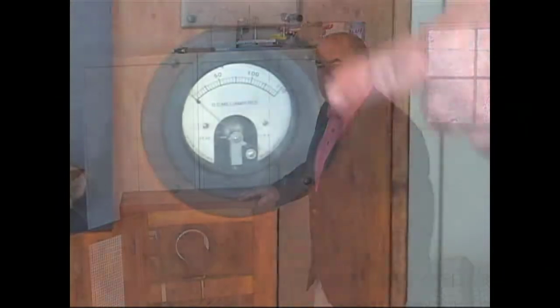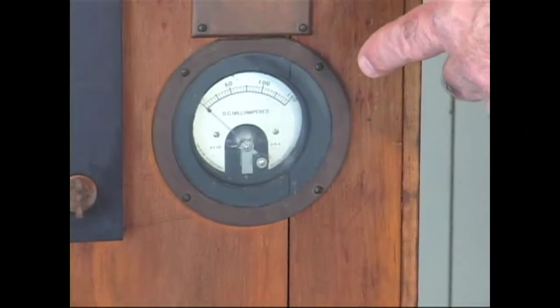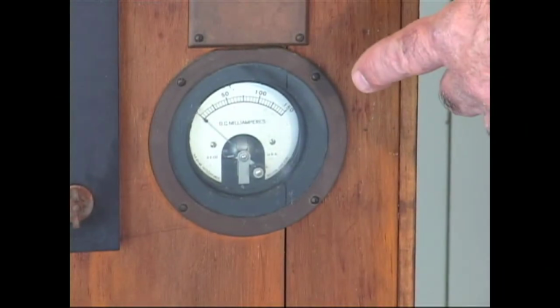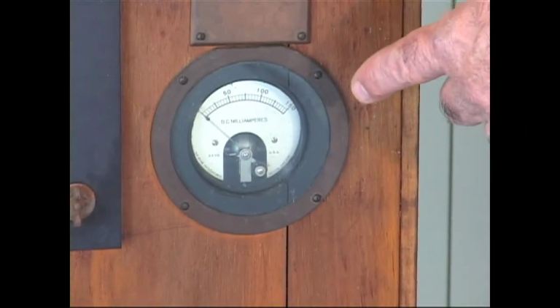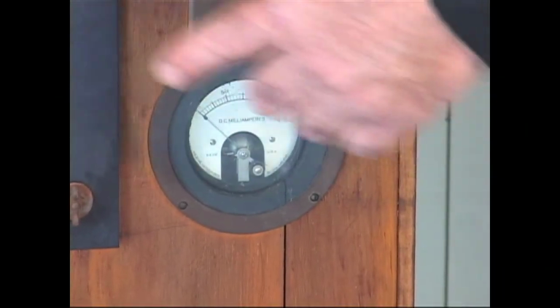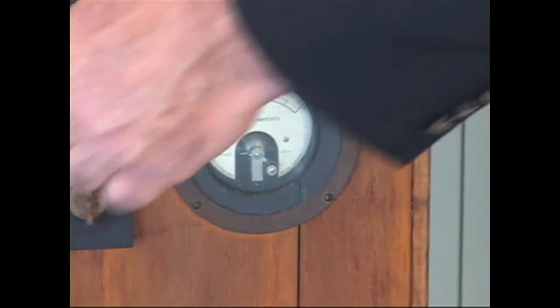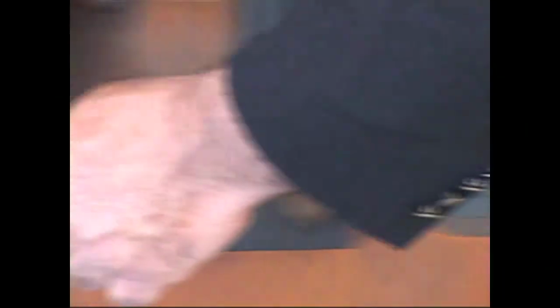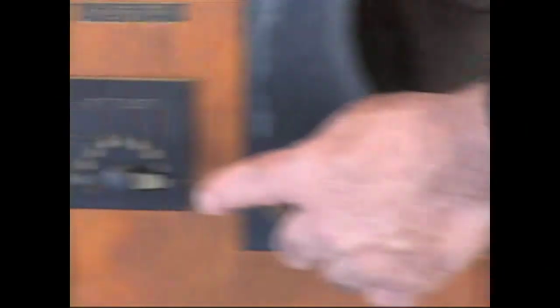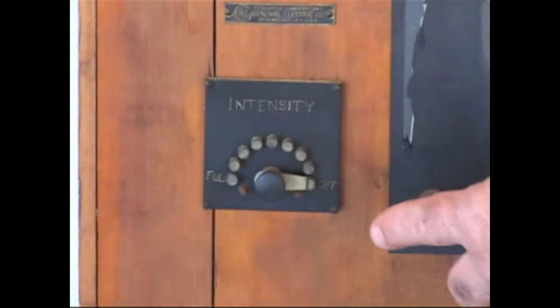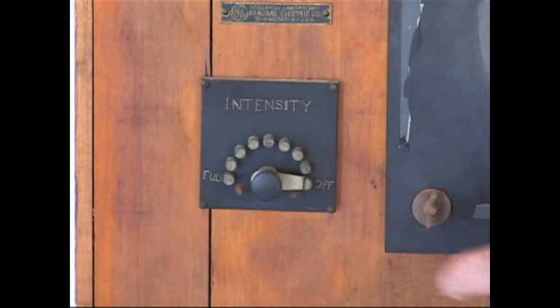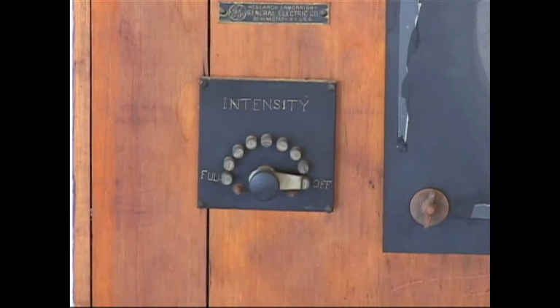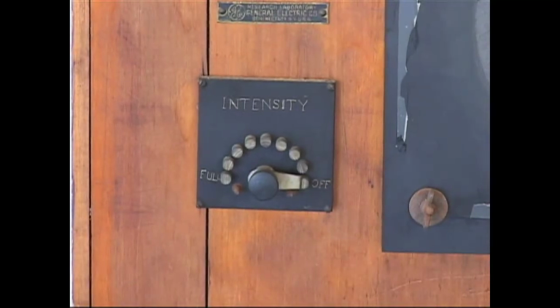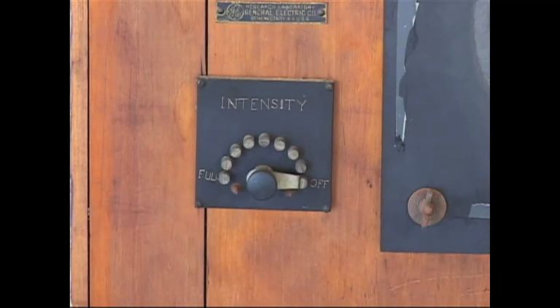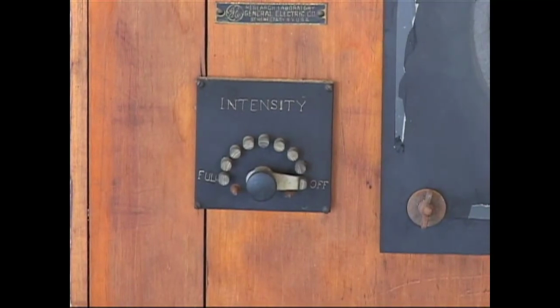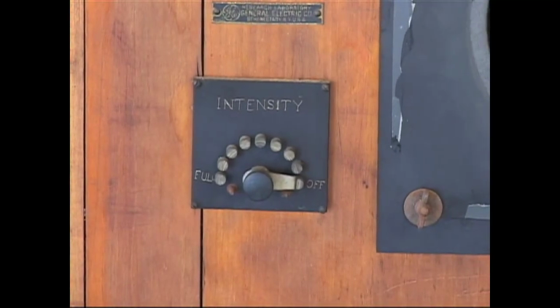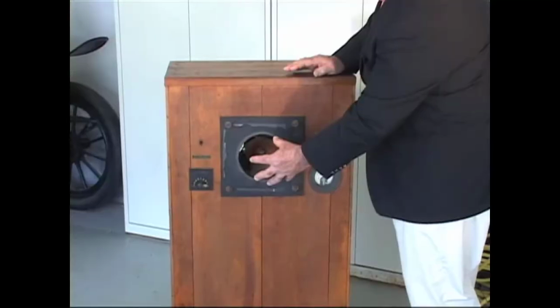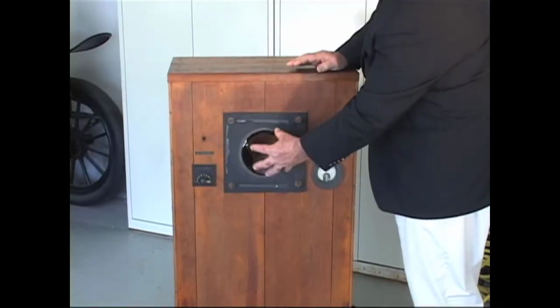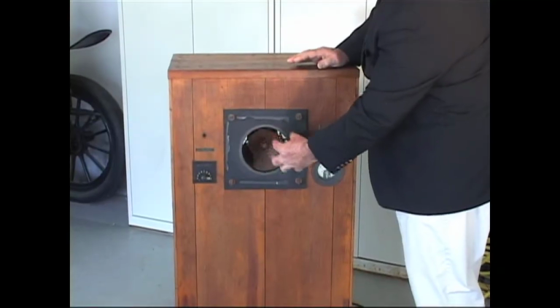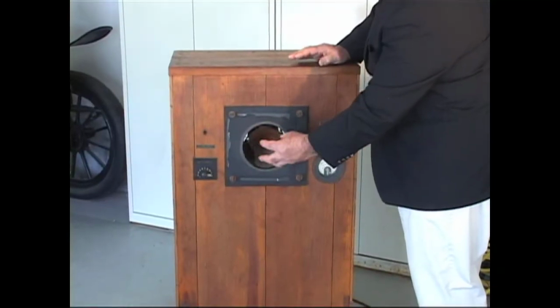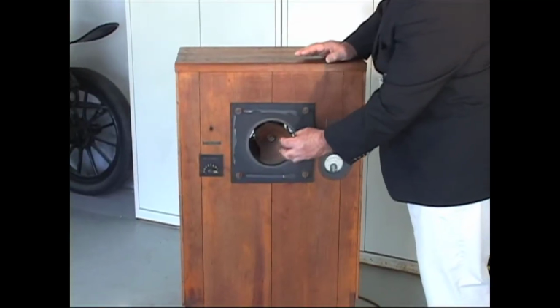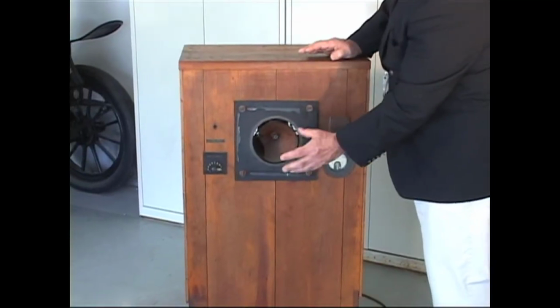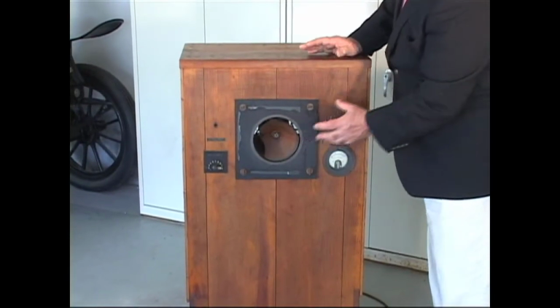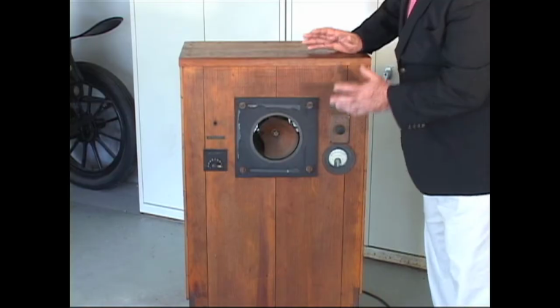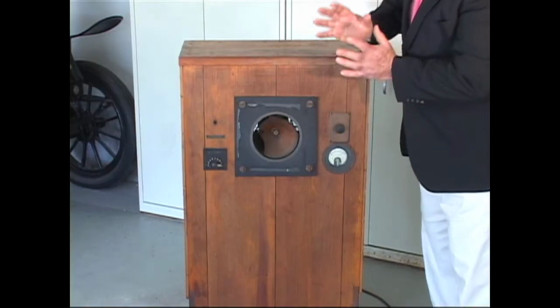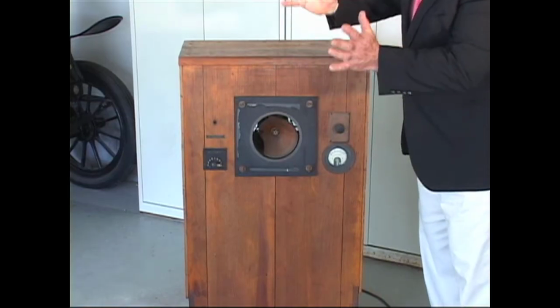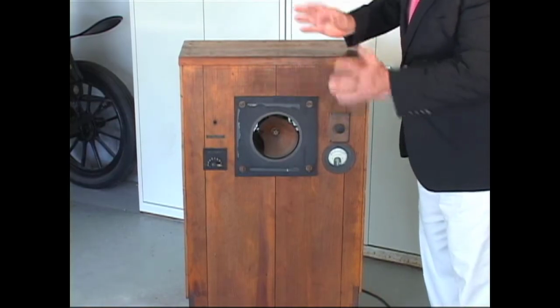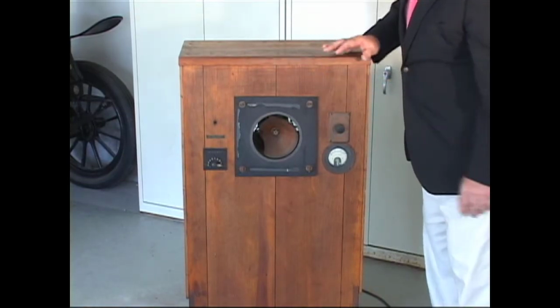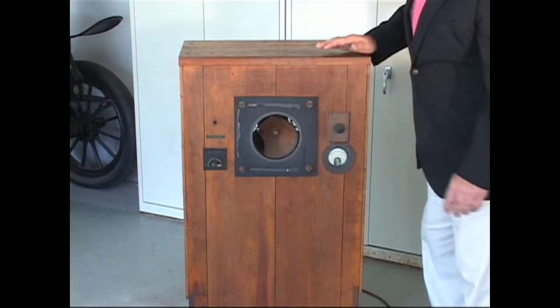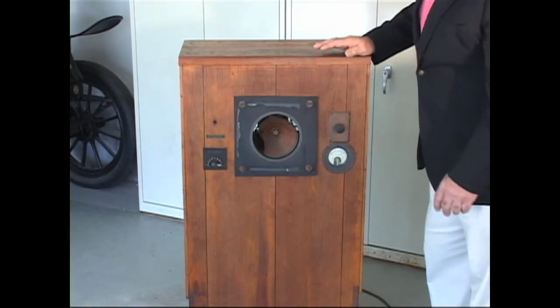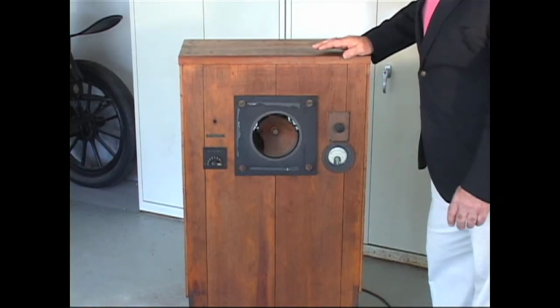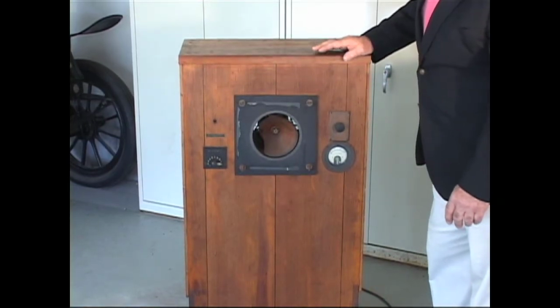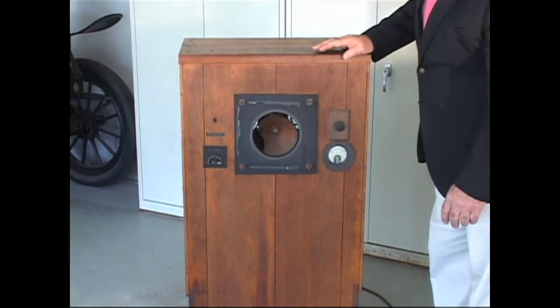This is an ammeter here, and this is an intensity switch over here that goes from off to full. This is a paper cone that vibrates and amplifies the vibration of the noise itself.